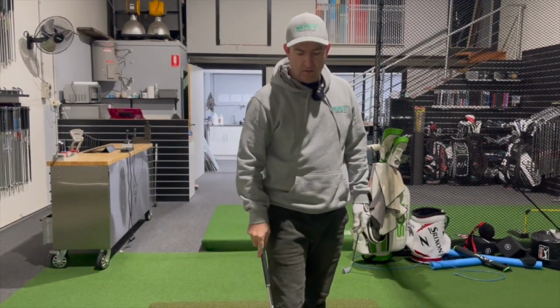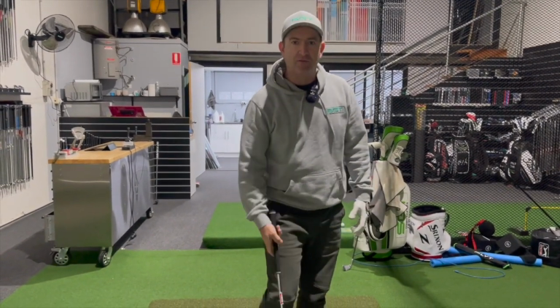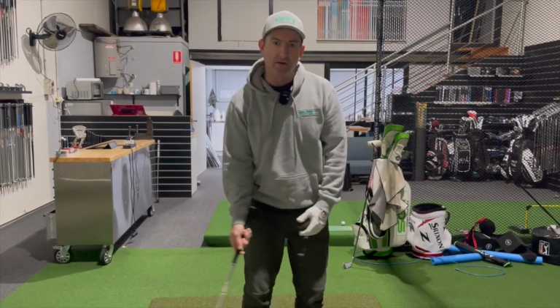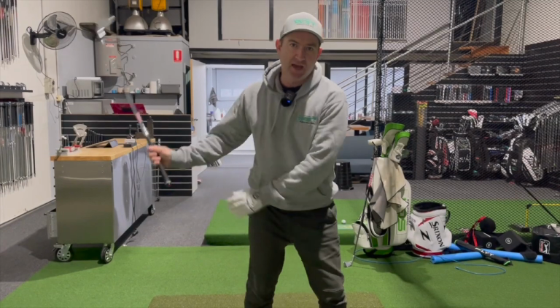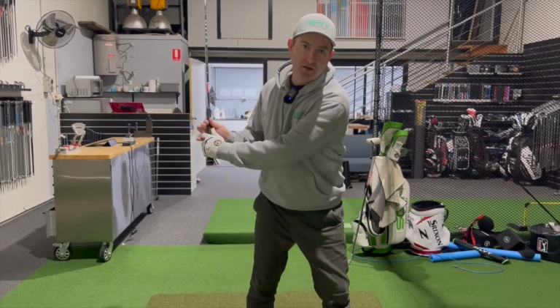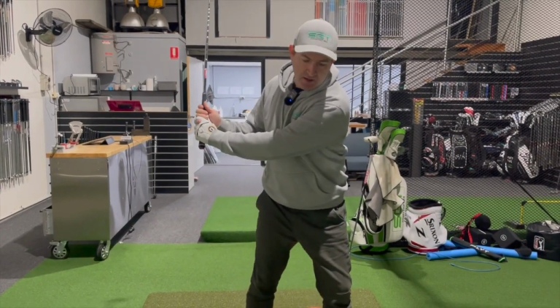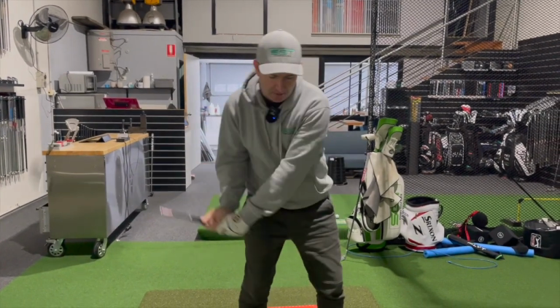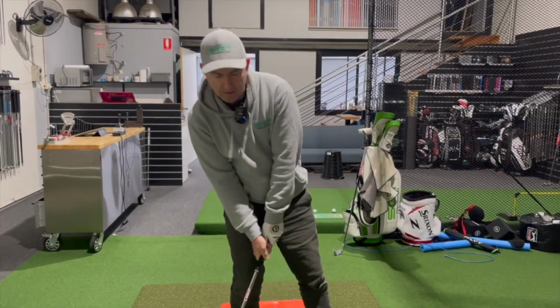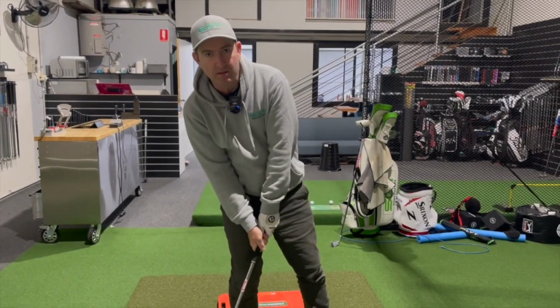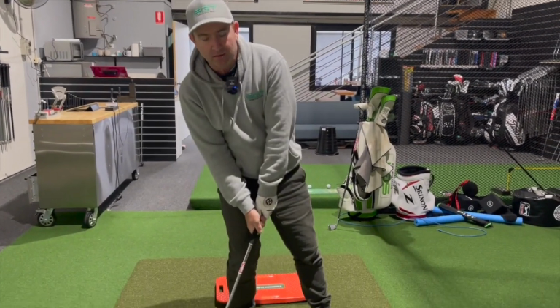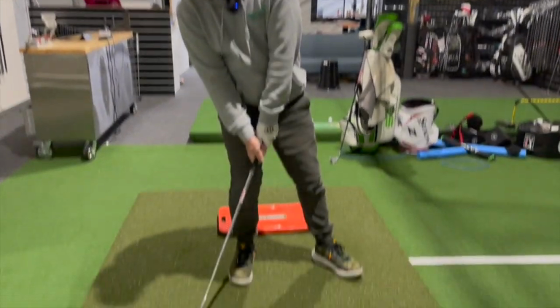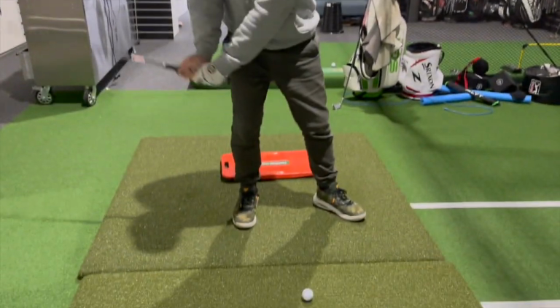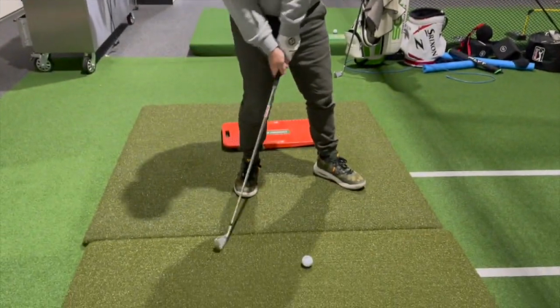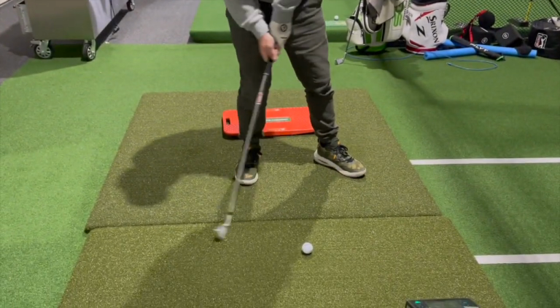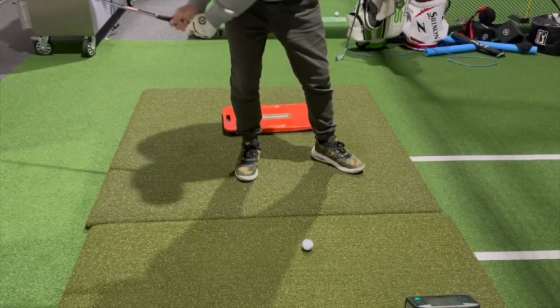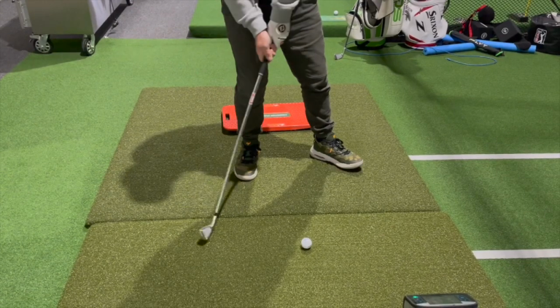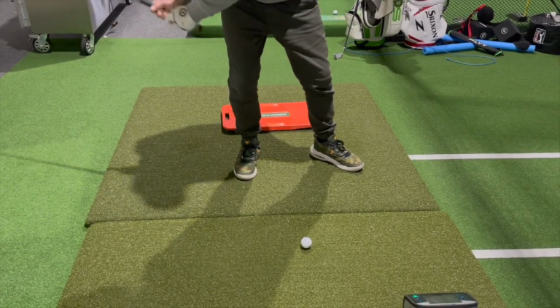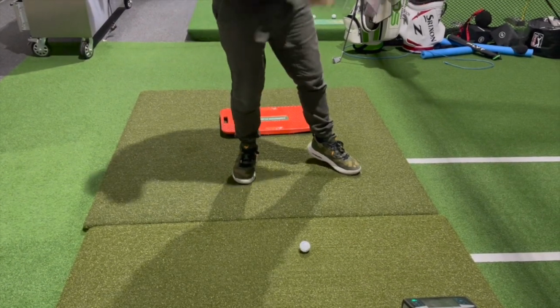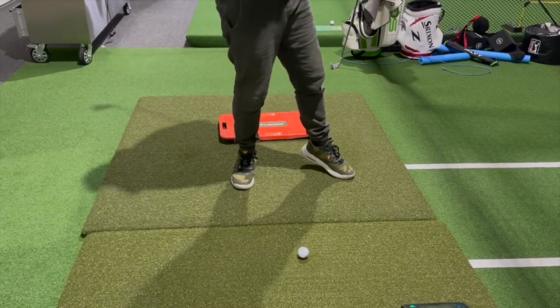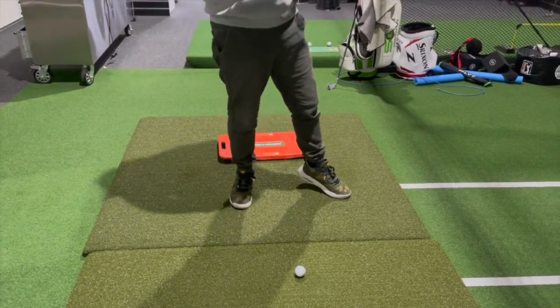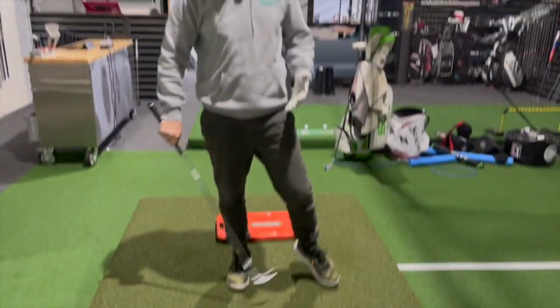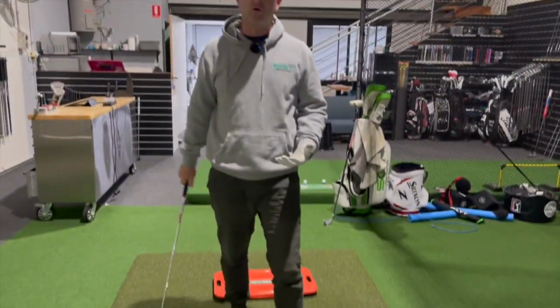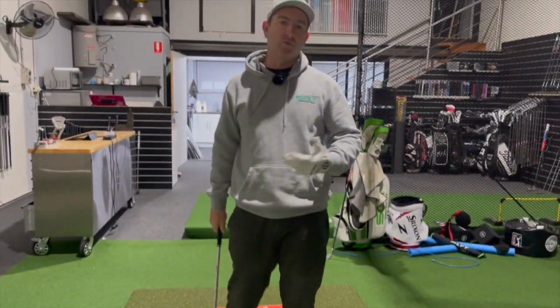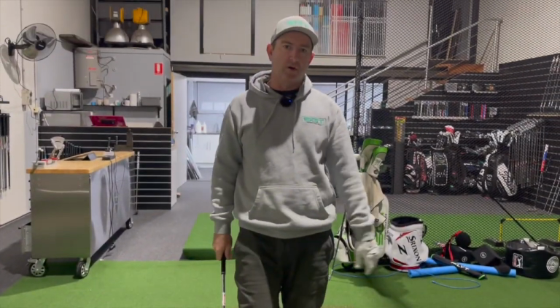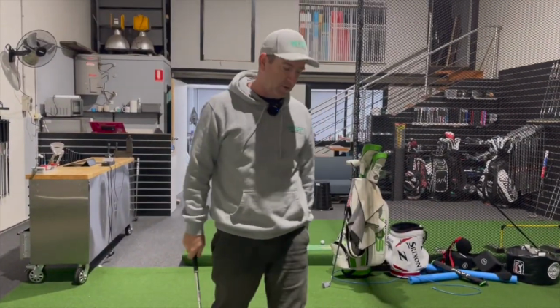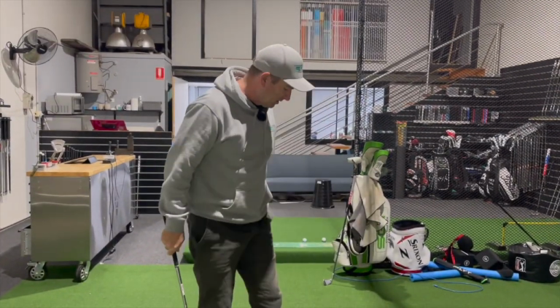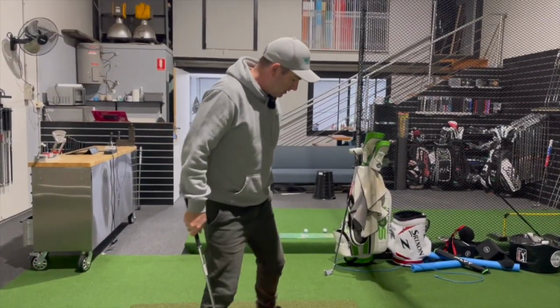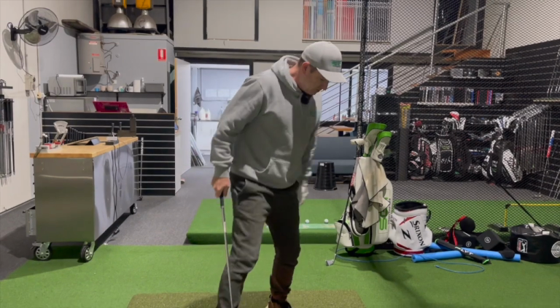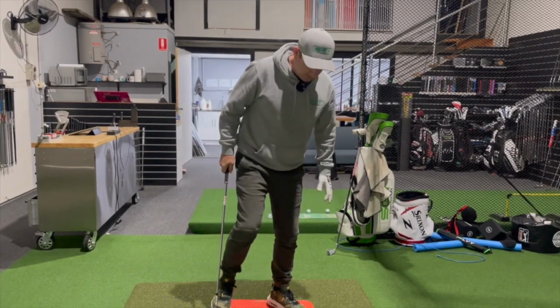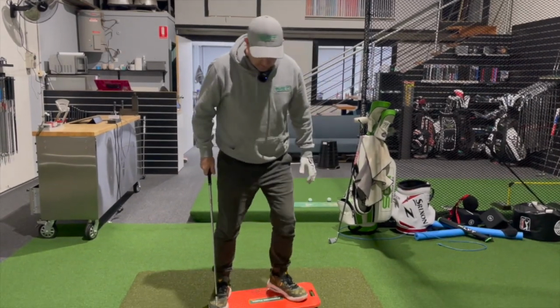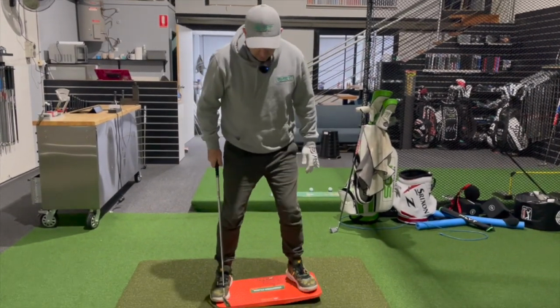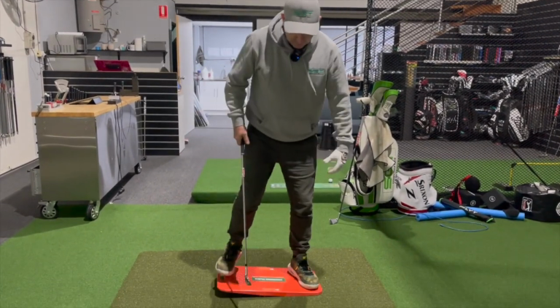If I'm going down and backward, I'm going to hit the ground back here, or if I miss the ground I'm going to go over the top of the ball. That's just a little indication of what happens with poor pressure in the golf swing.